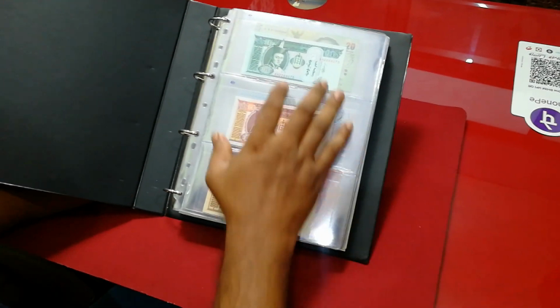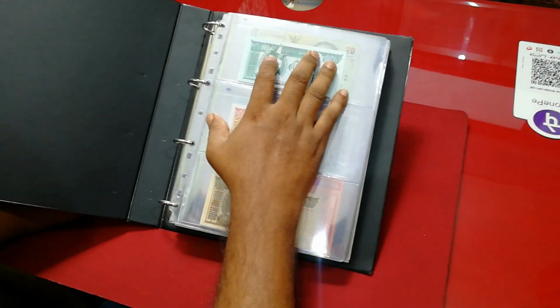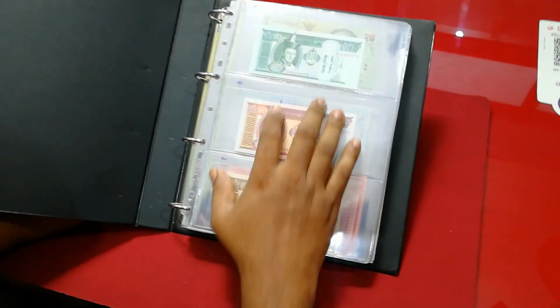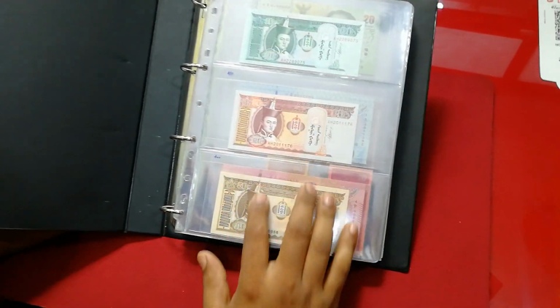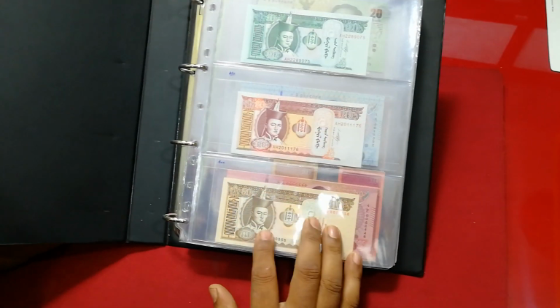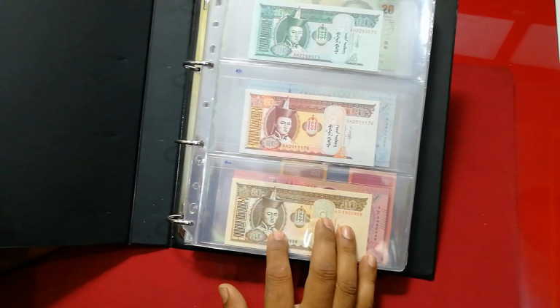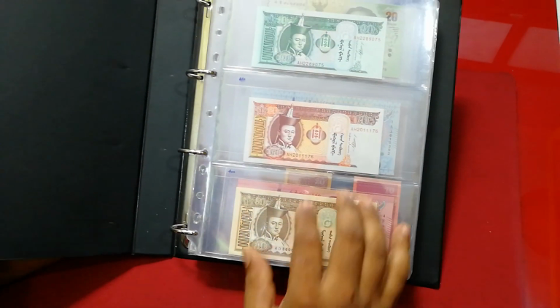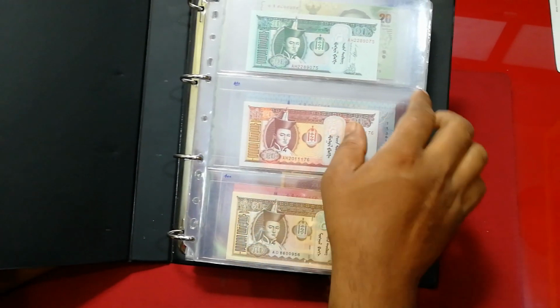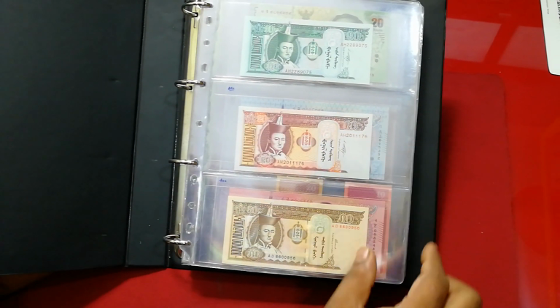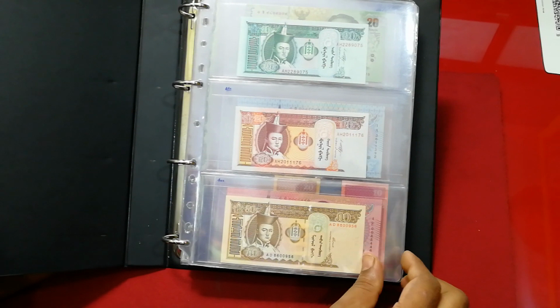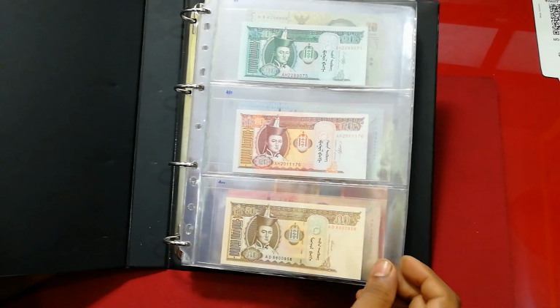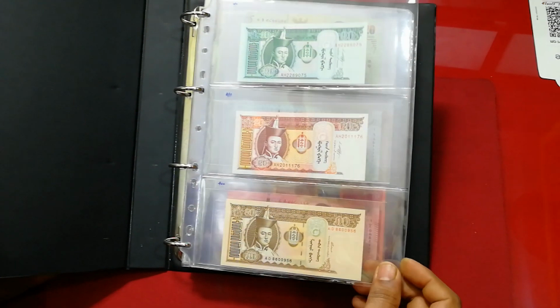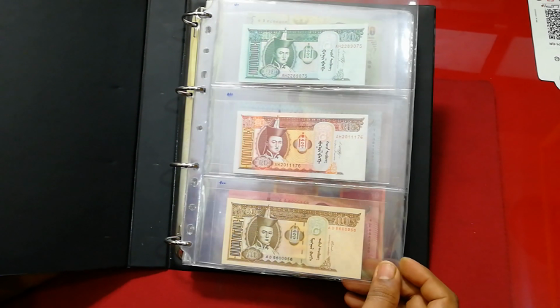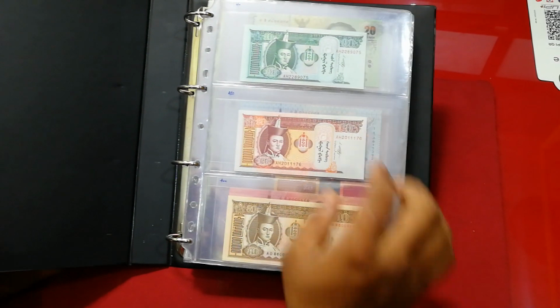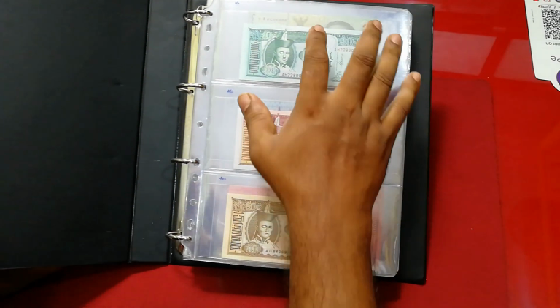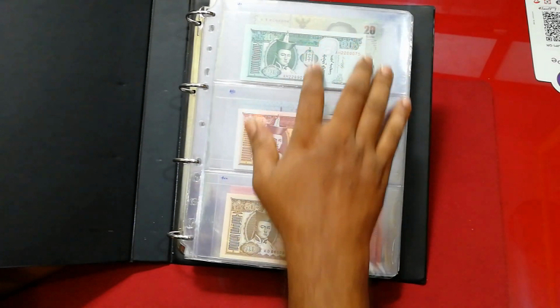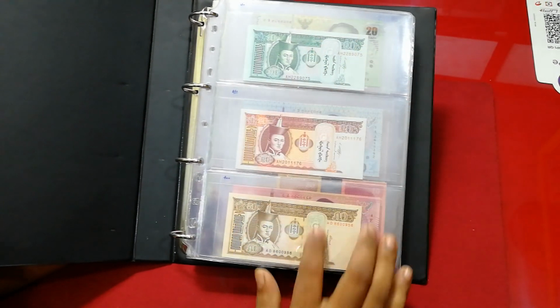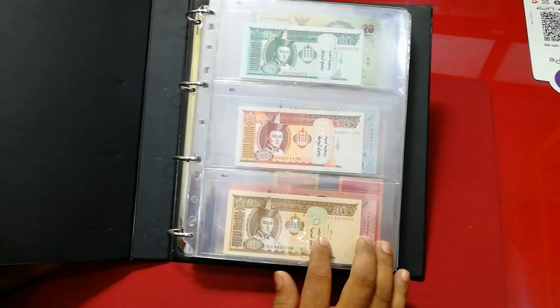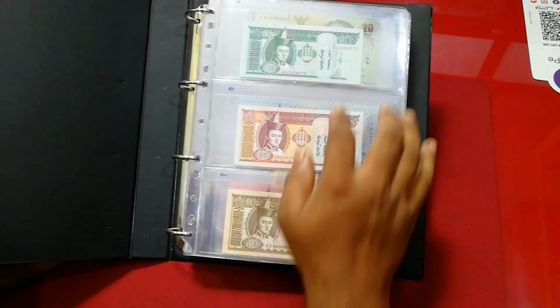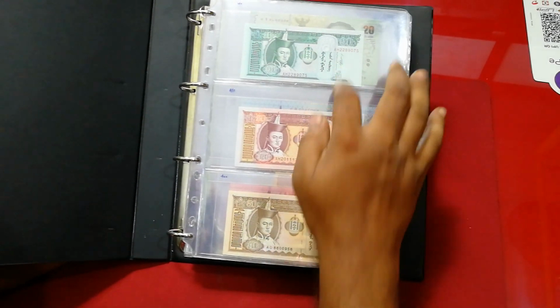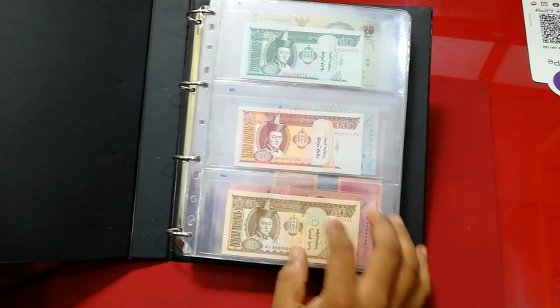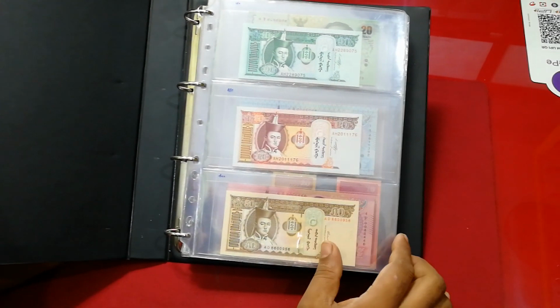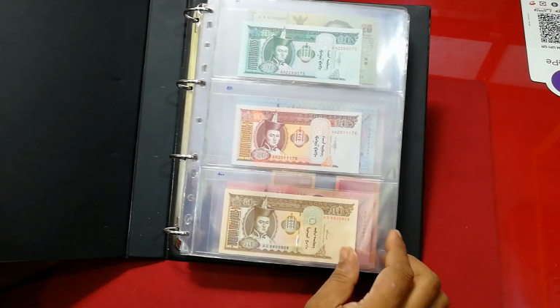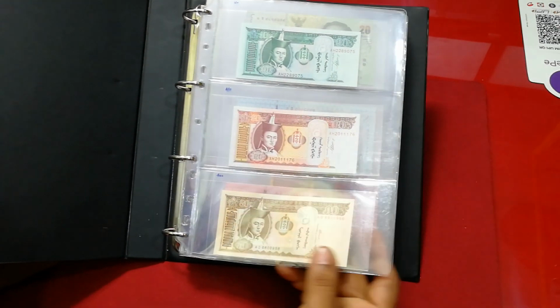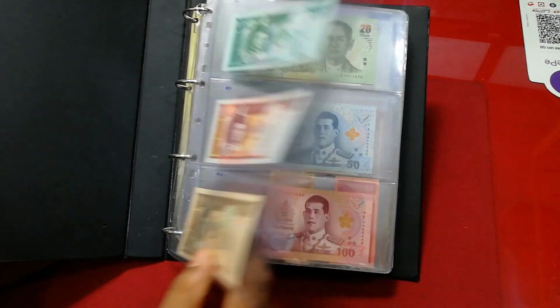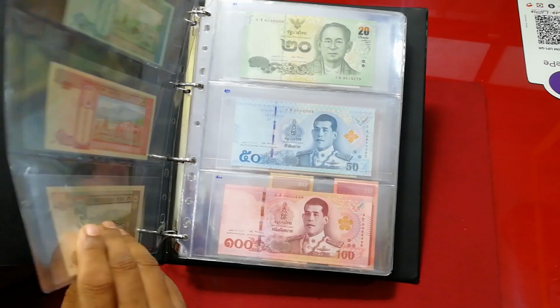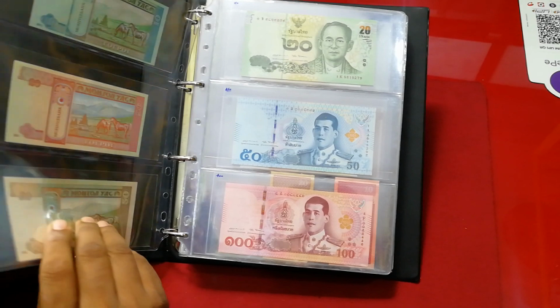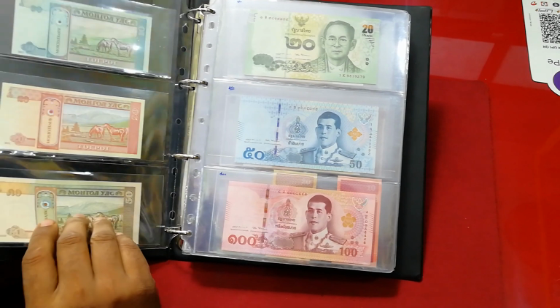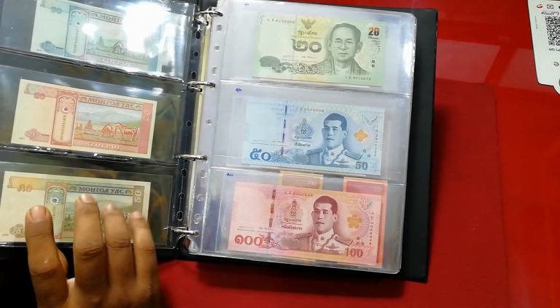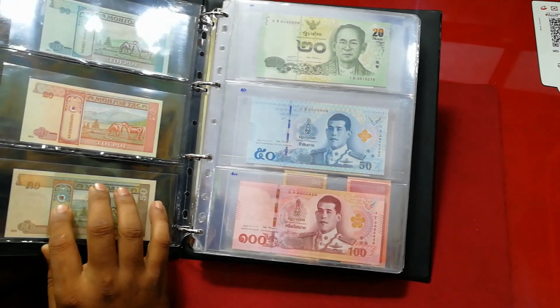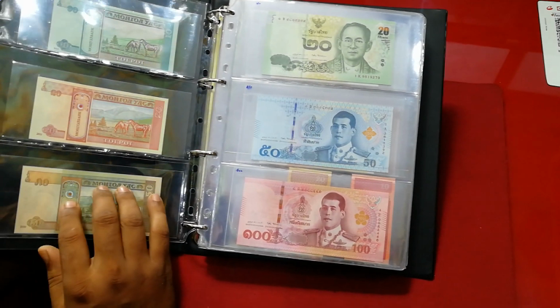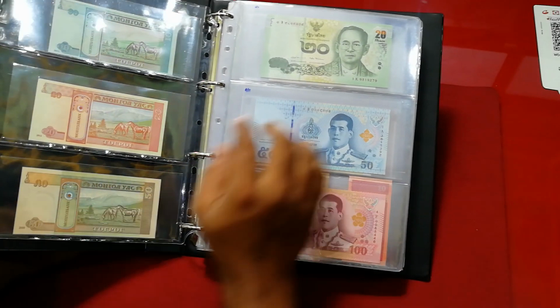This is a bunch of Mongolian banknotes. I actually collect three banknotes from the same country. So one, two, three from Mongolia. But in this case I collect a bit more — I will show you.